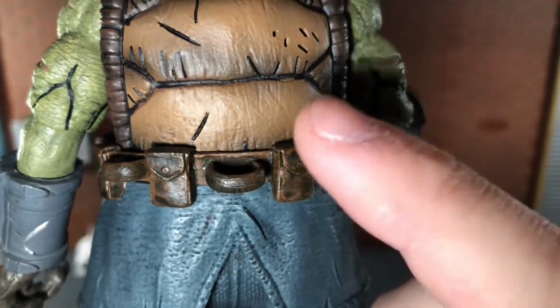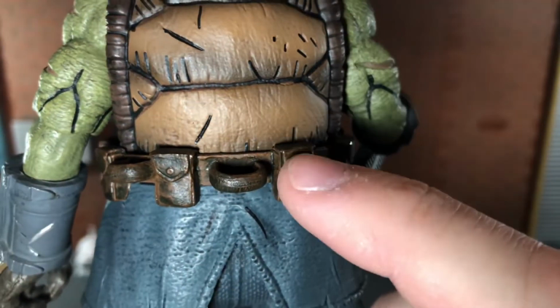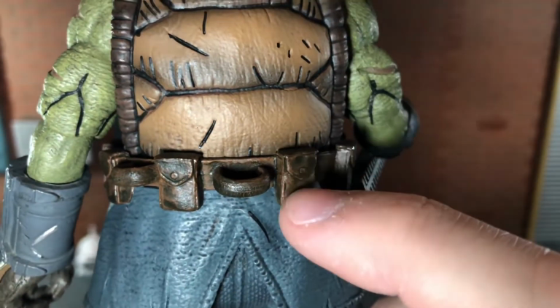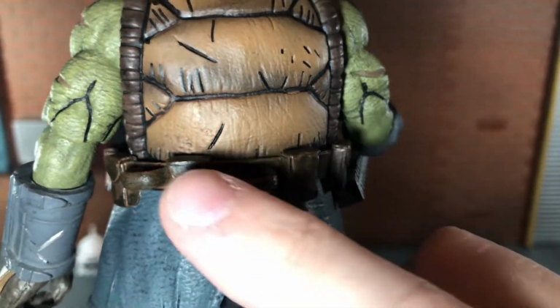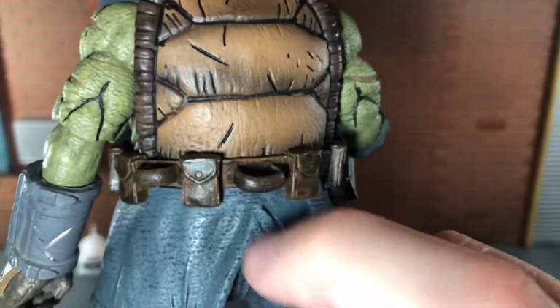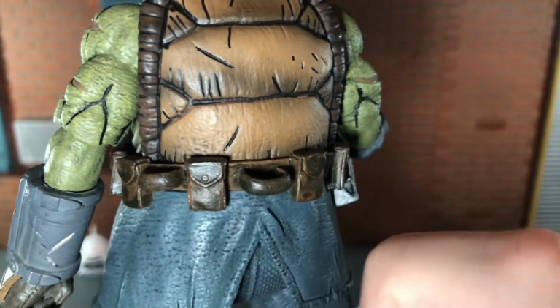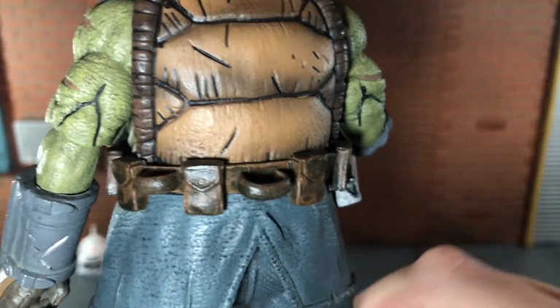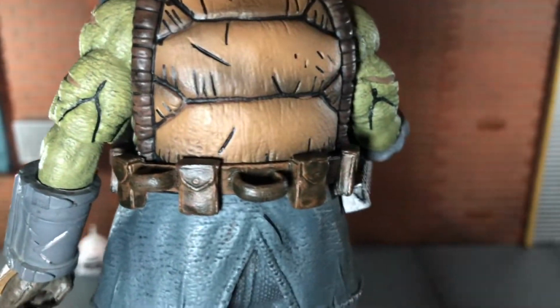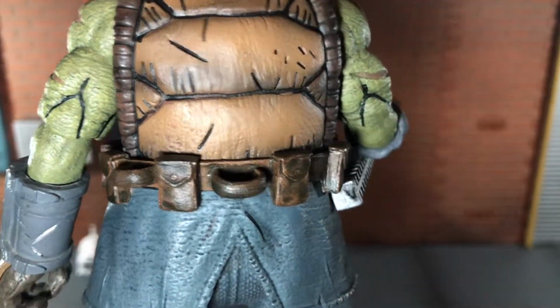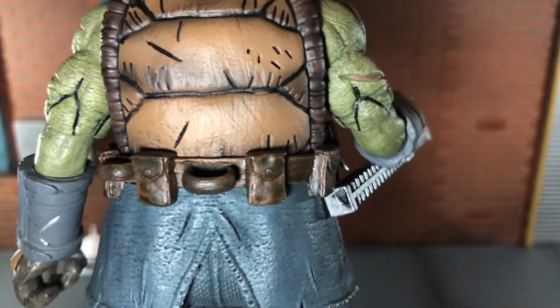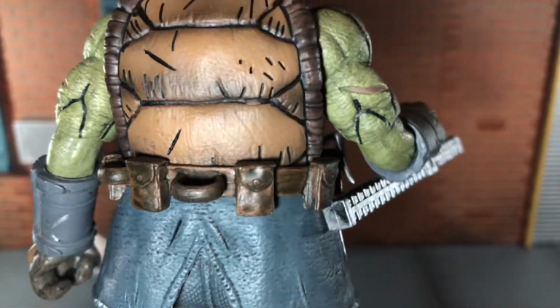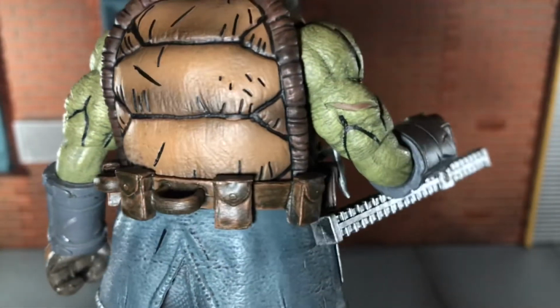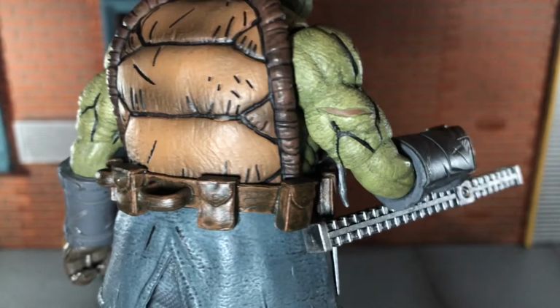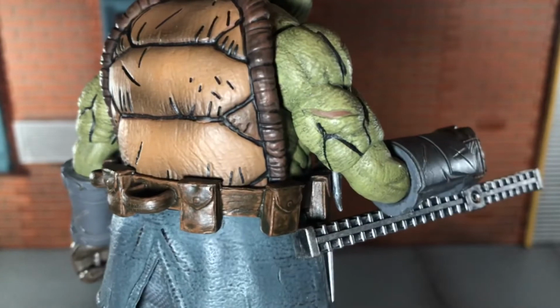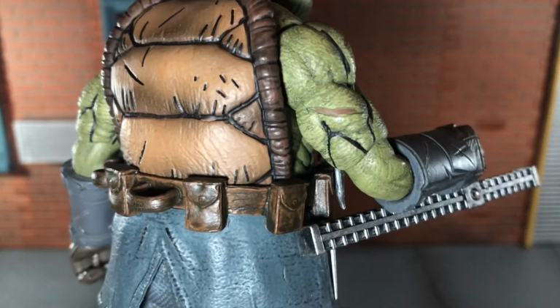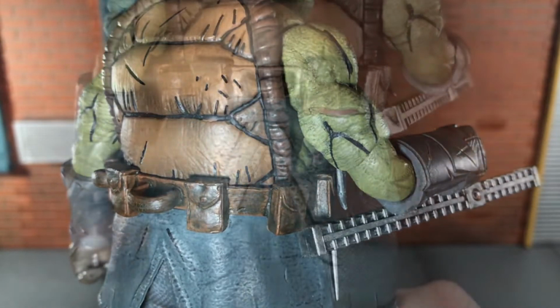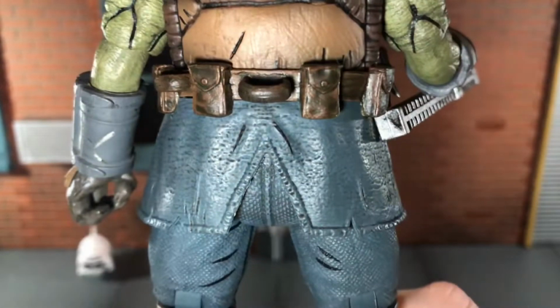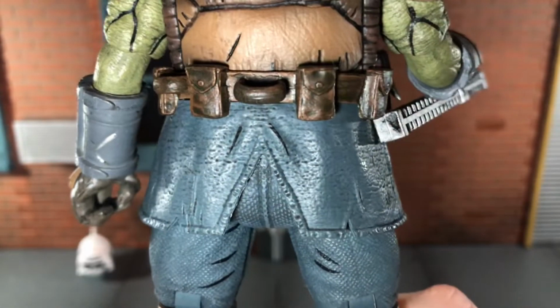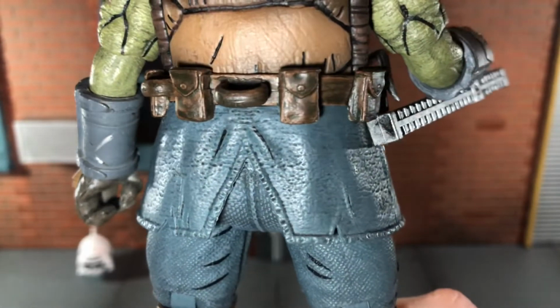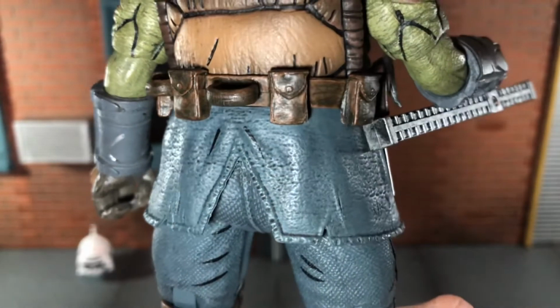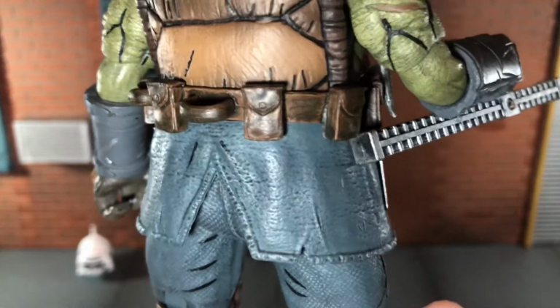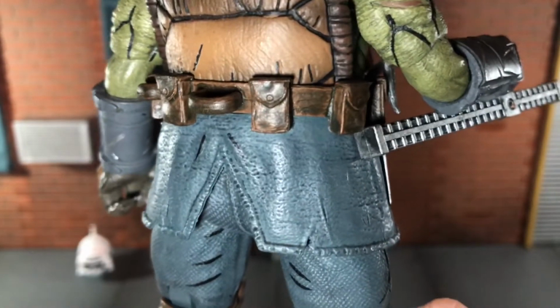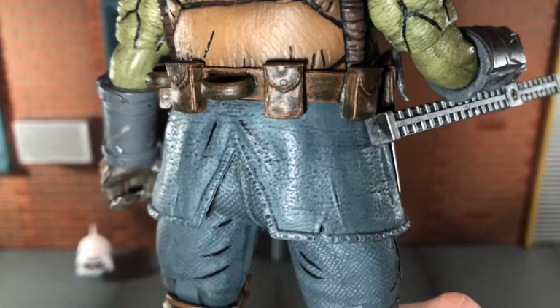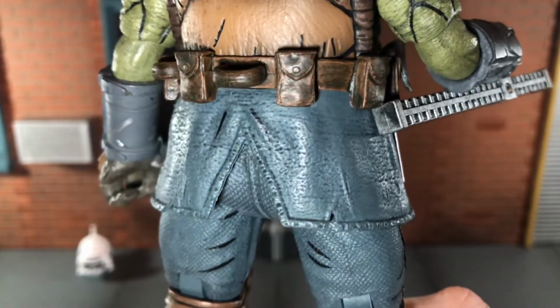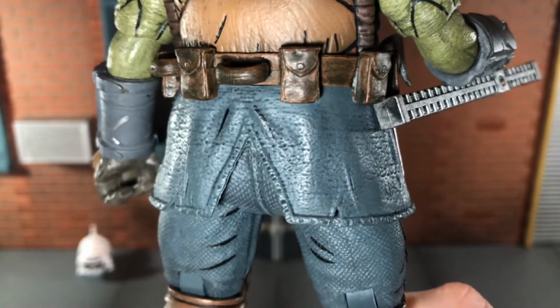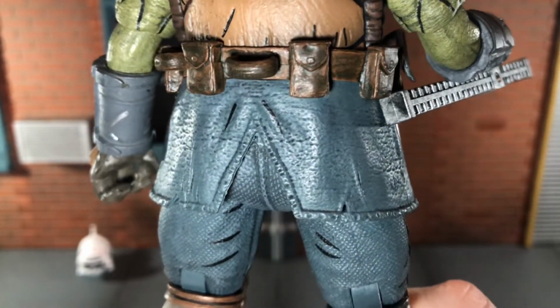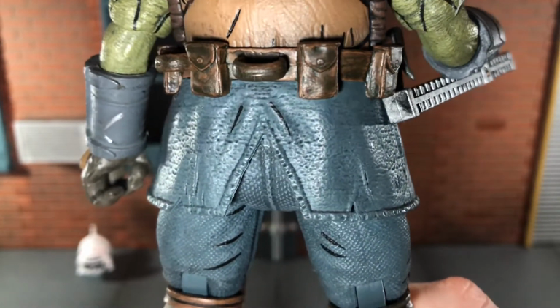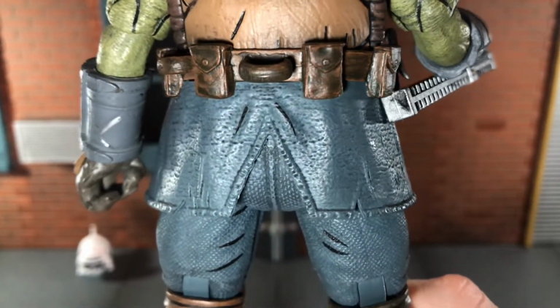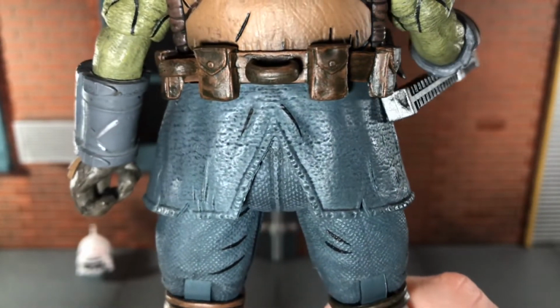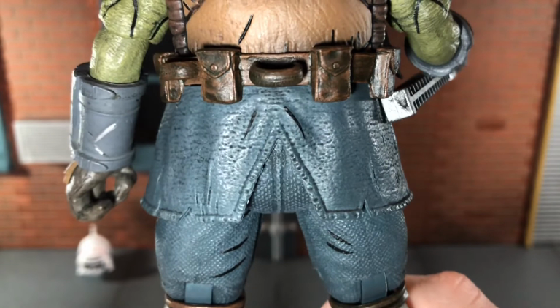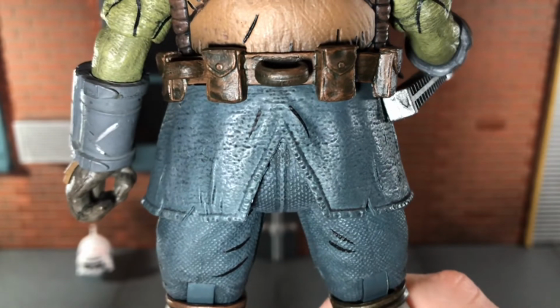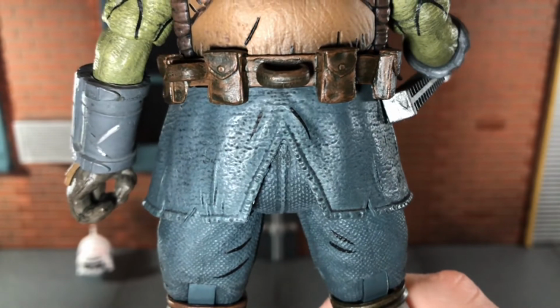The belt has that wash over top of it as well, which looks very nice. His pants are textured very very nicely — that looks really nice.